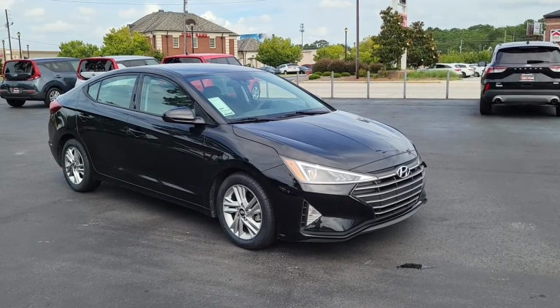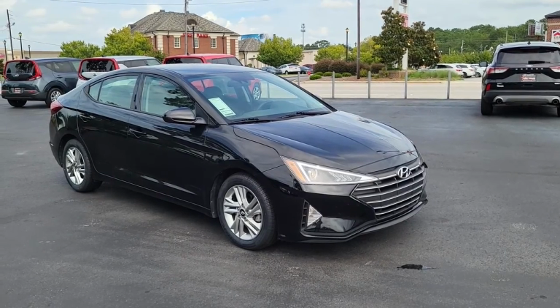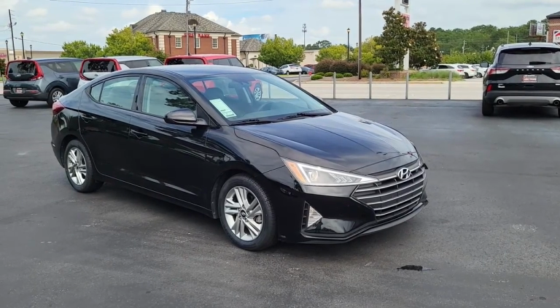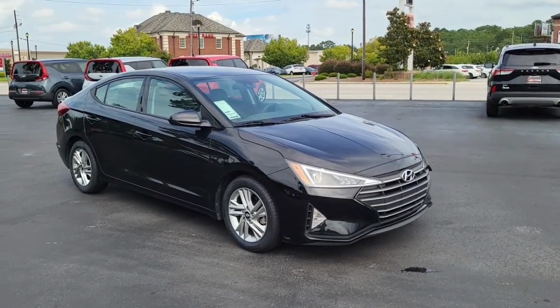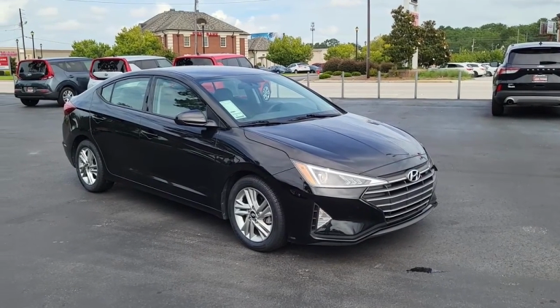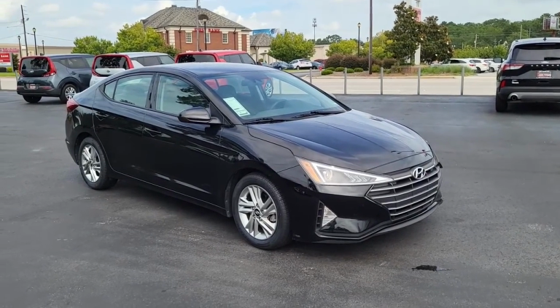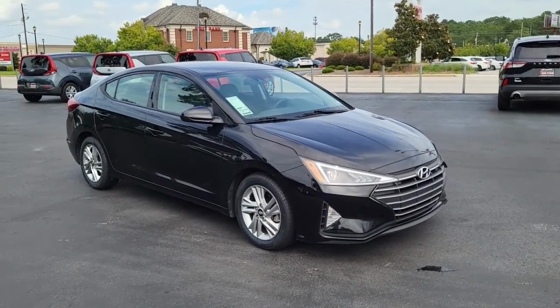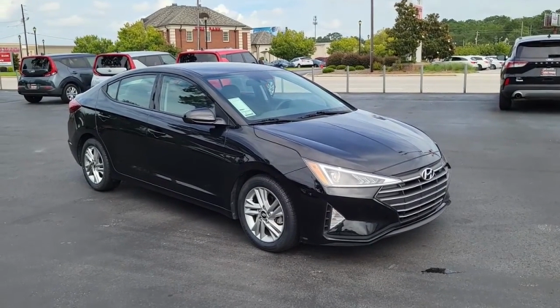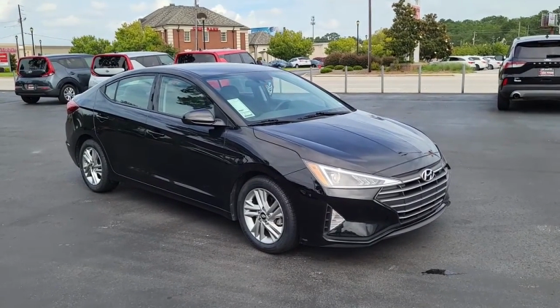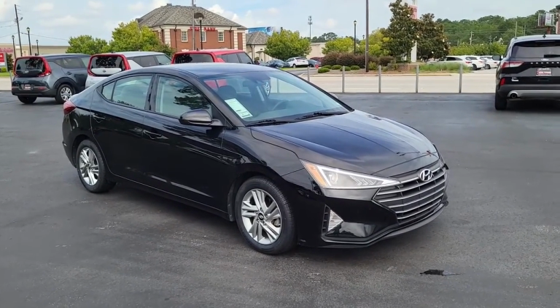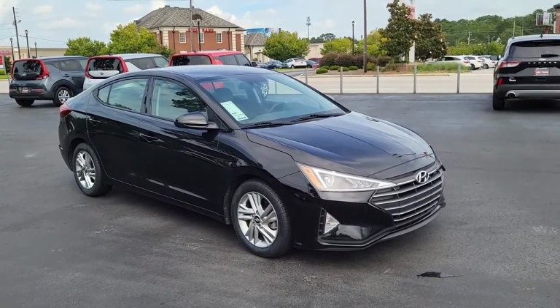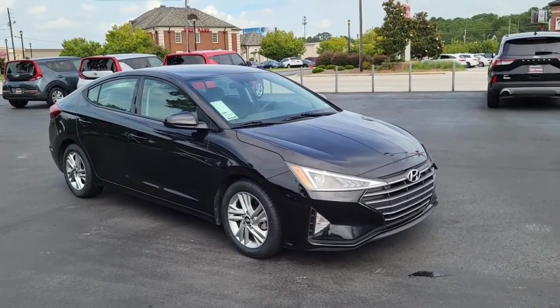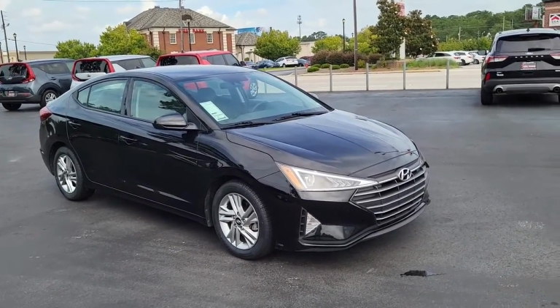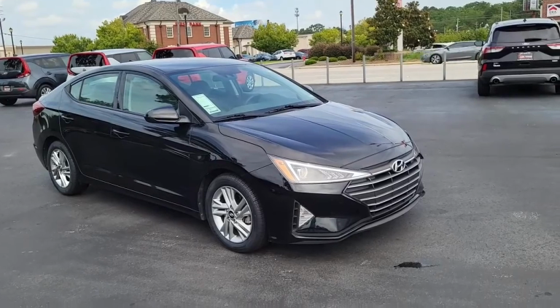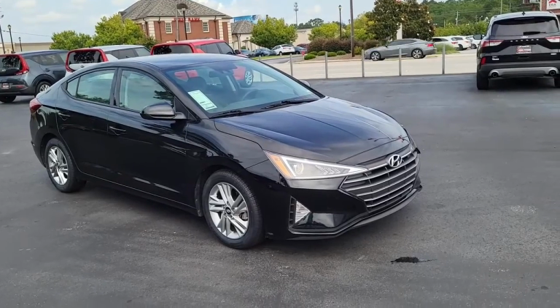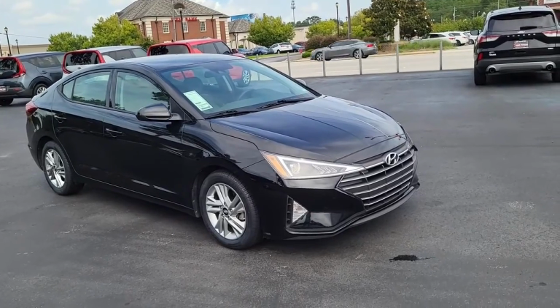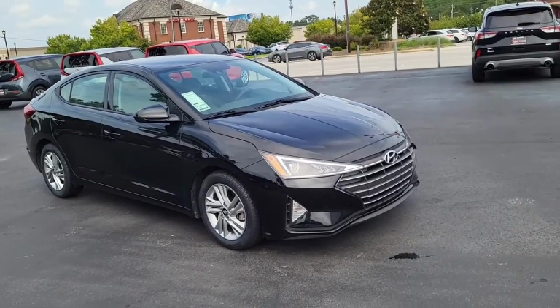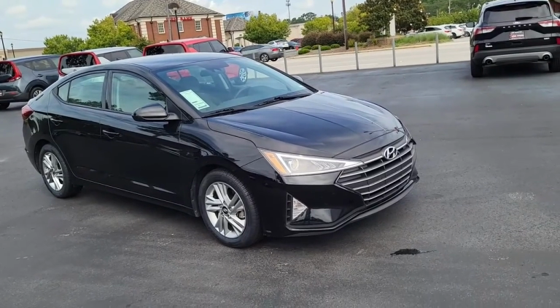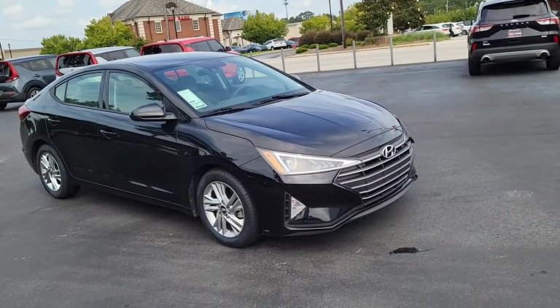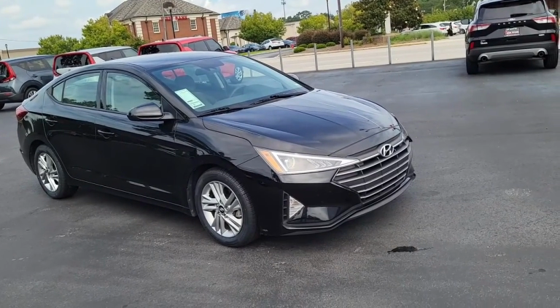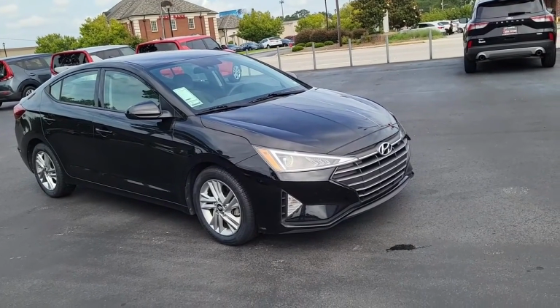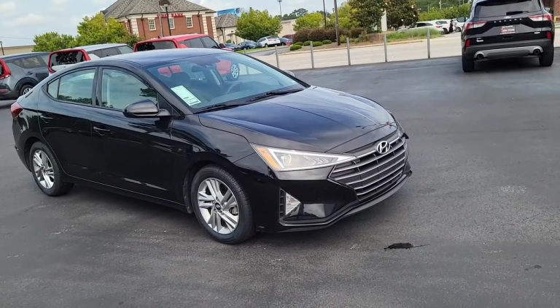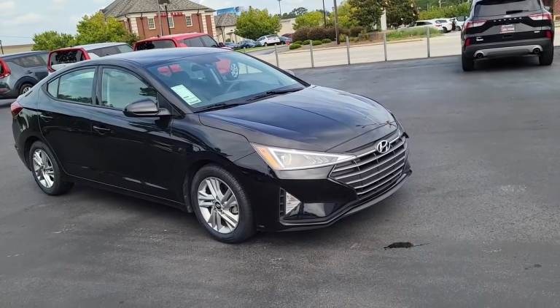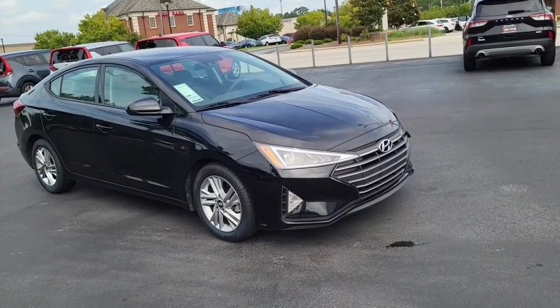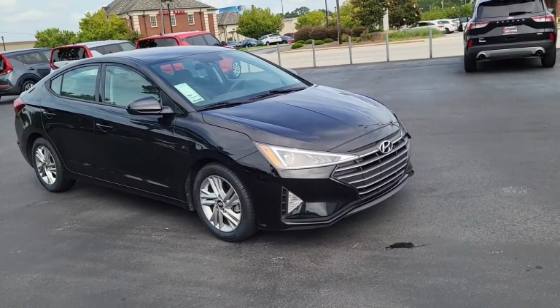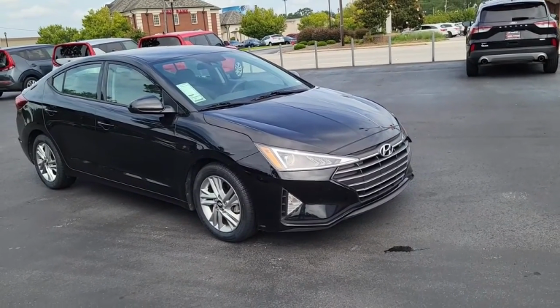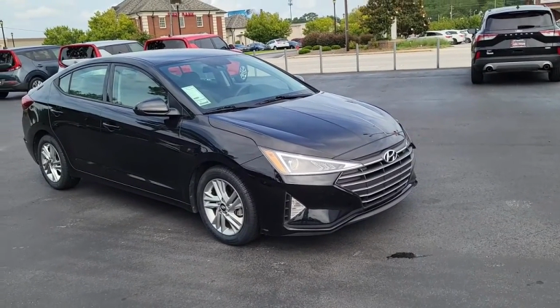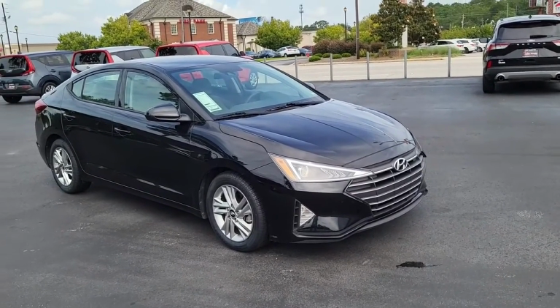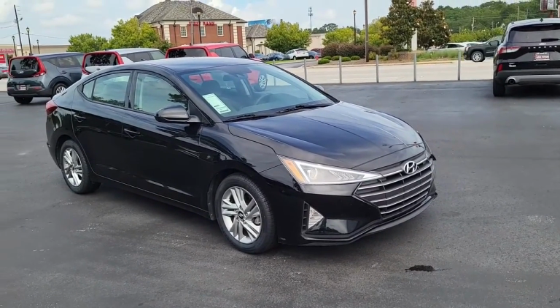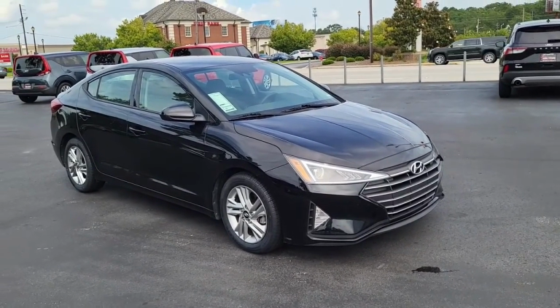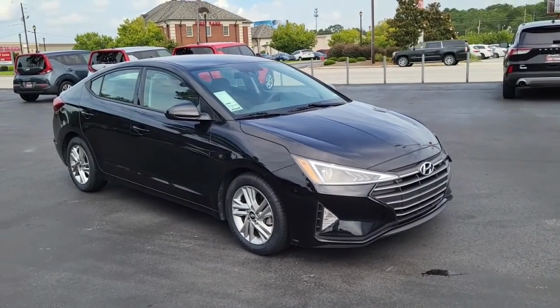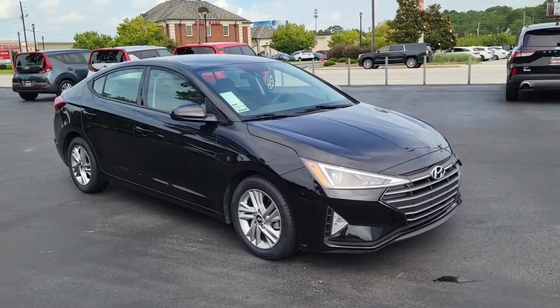Welcome to Cartown Kia Florence Used Car Inventory Video Series. Right here we have a 2020 Hyundai Elantra.